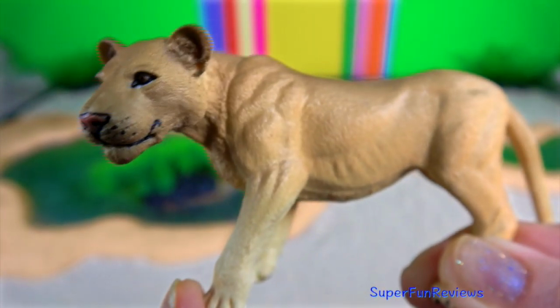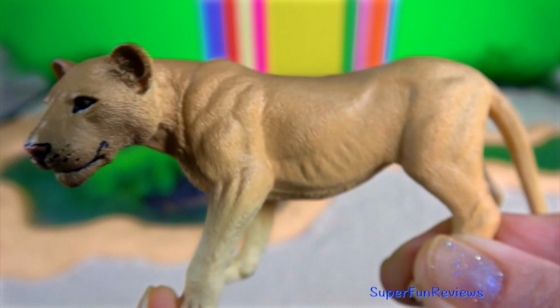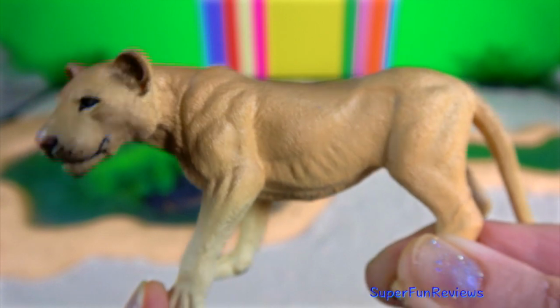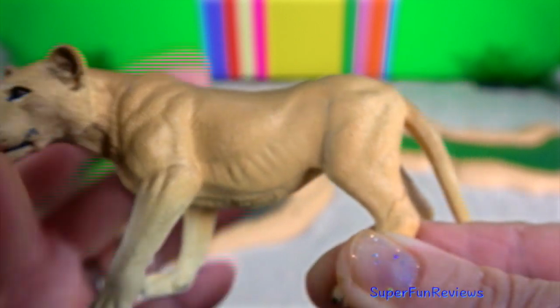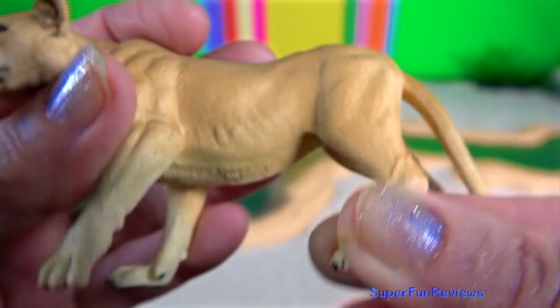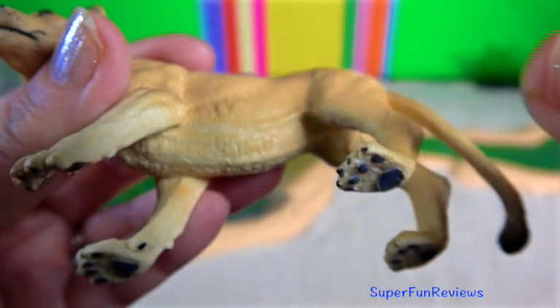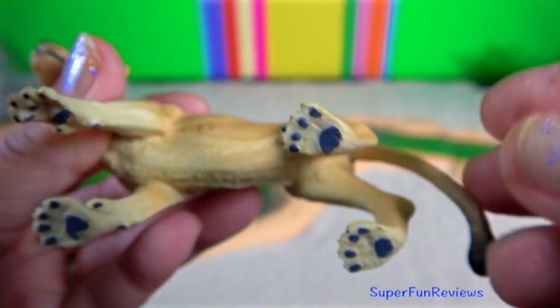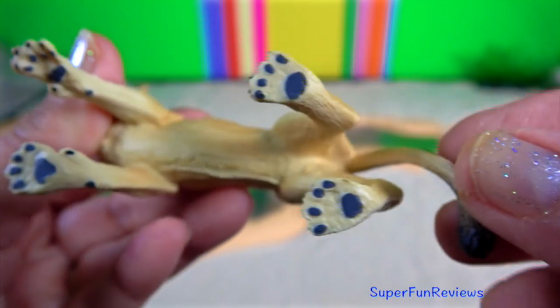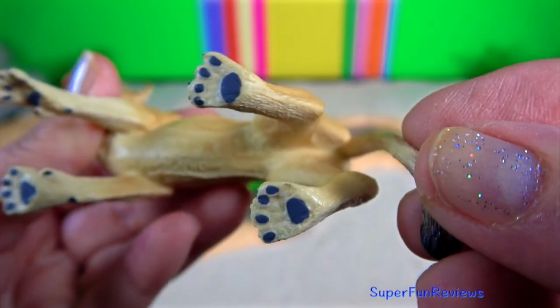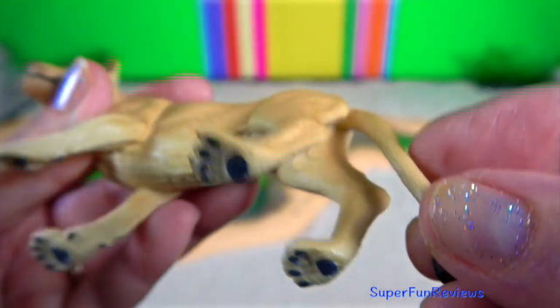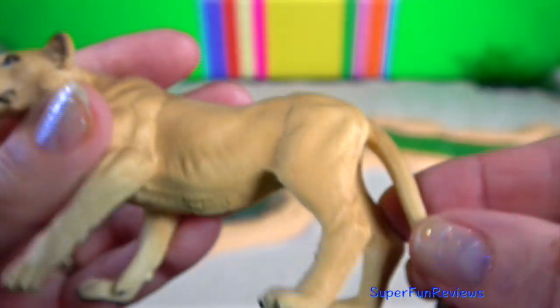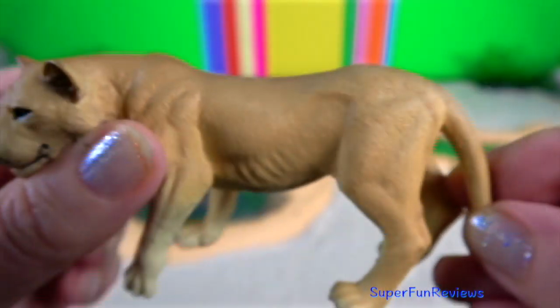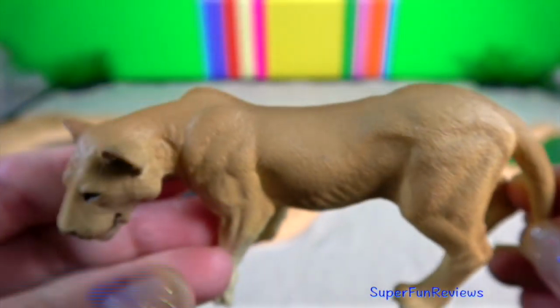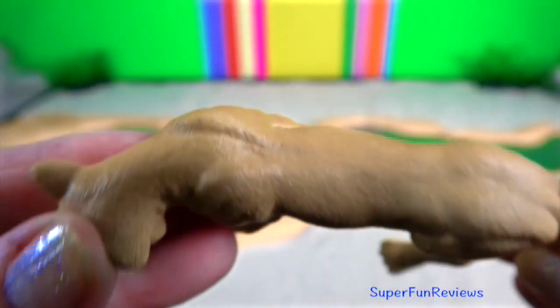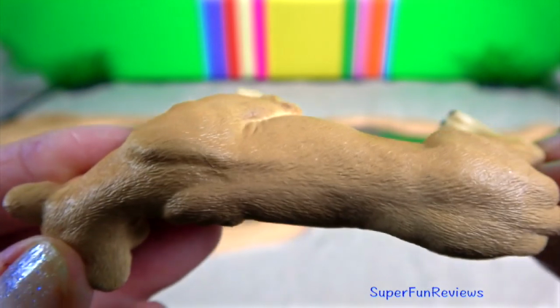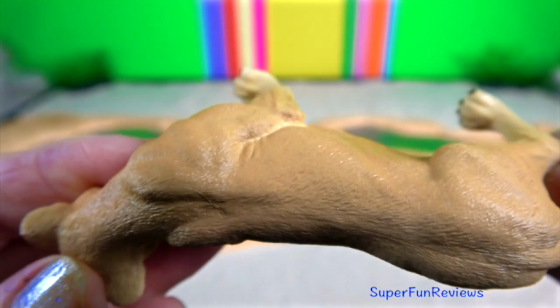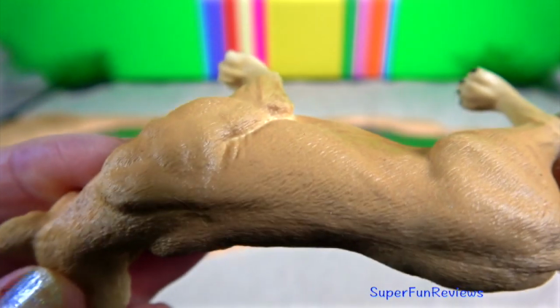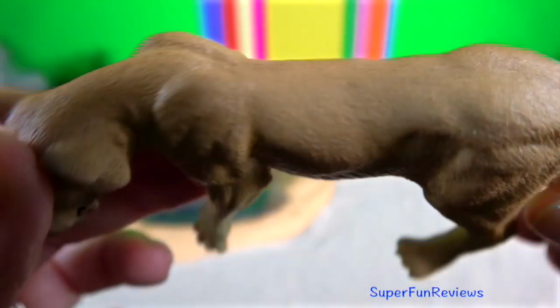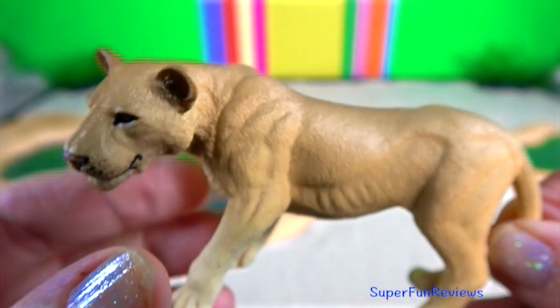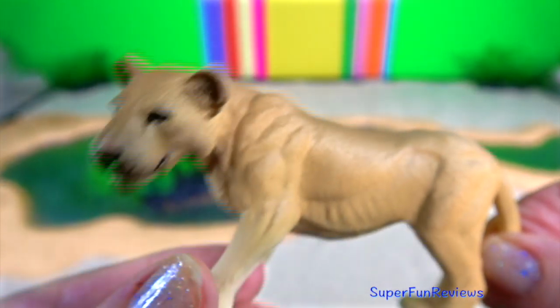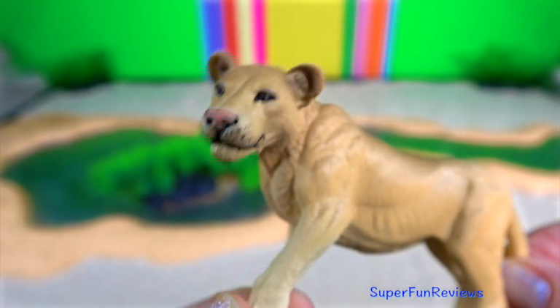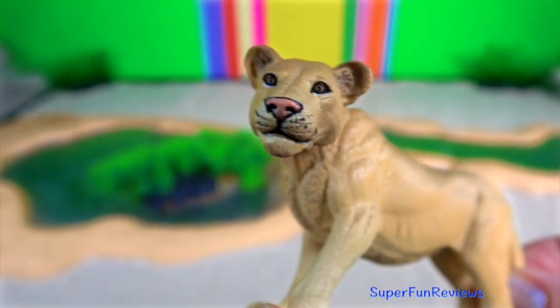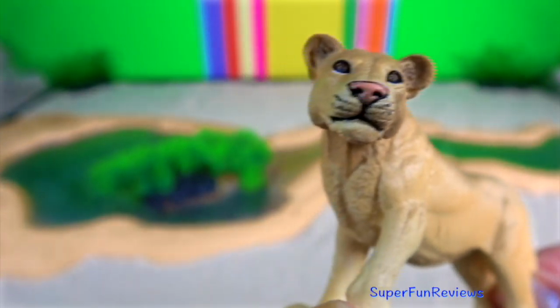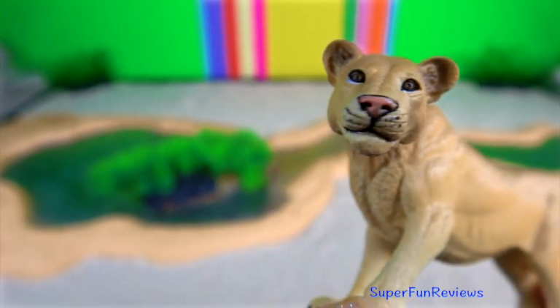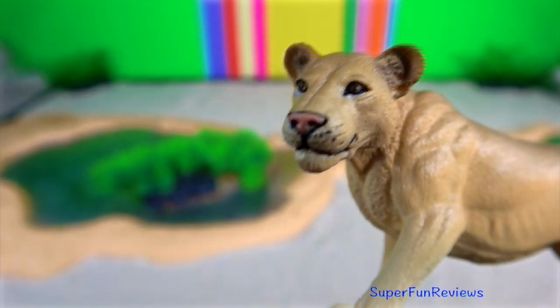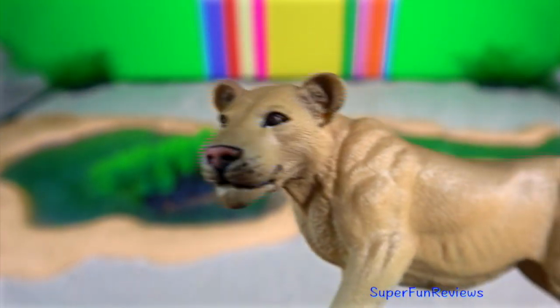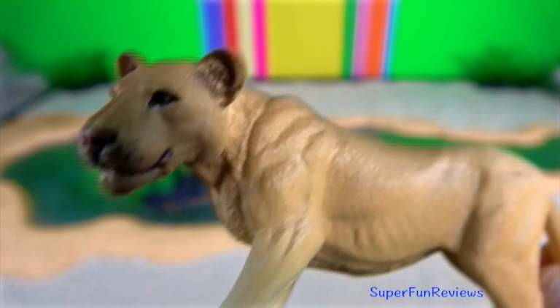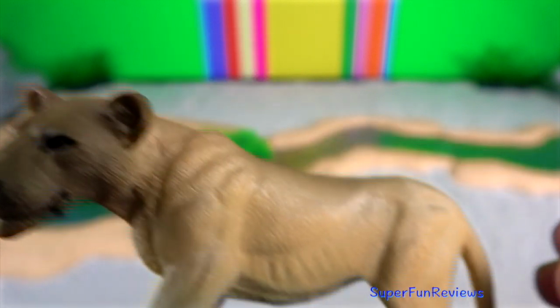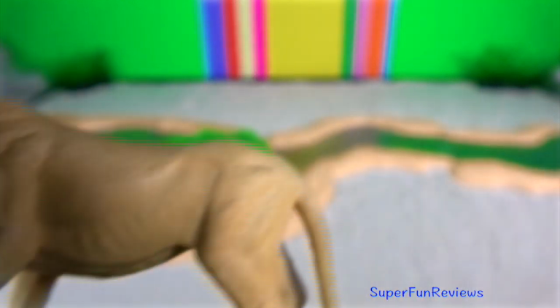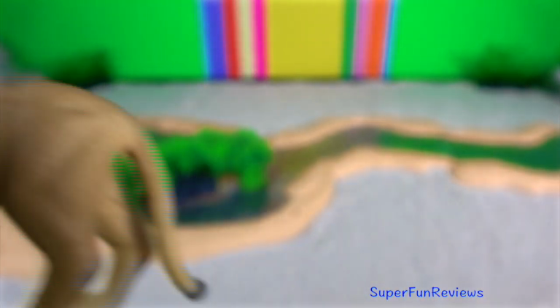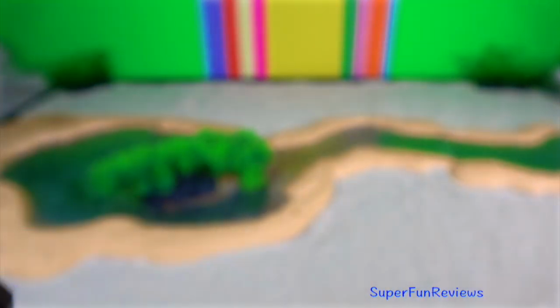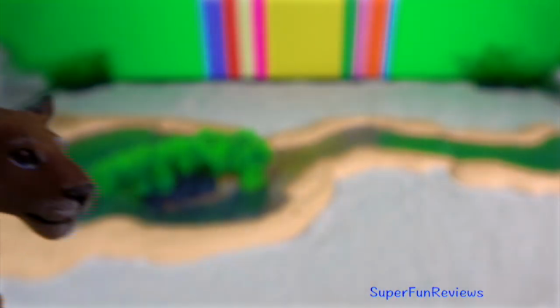The lioness. Female lions stay closer to their natal pride. Therefore, female lions in an area are more closely related to each other than the male lions in the same area.